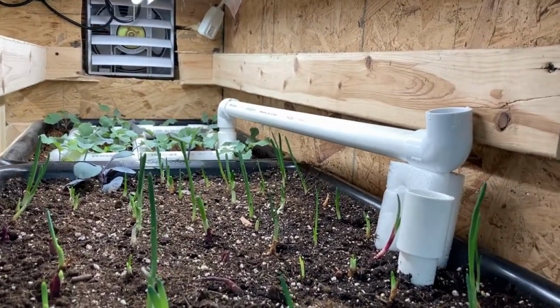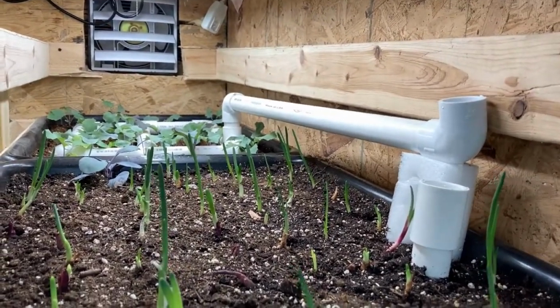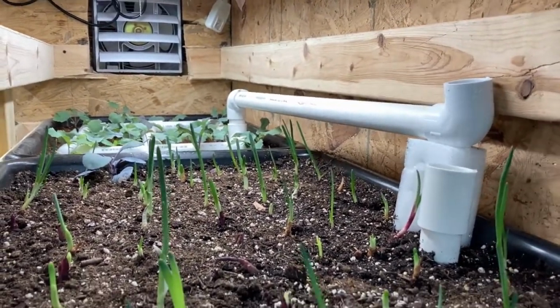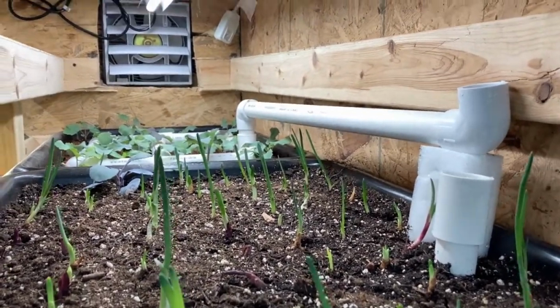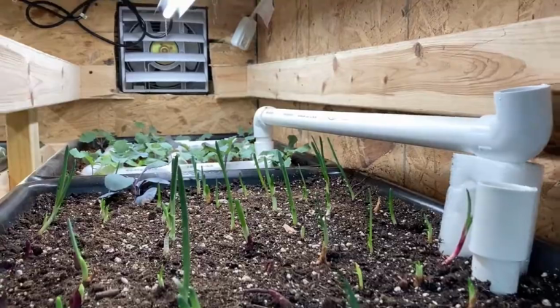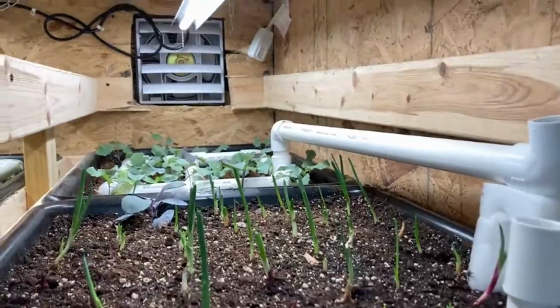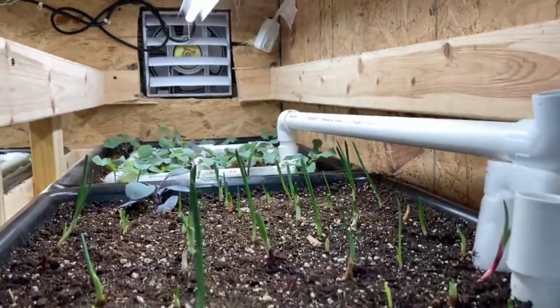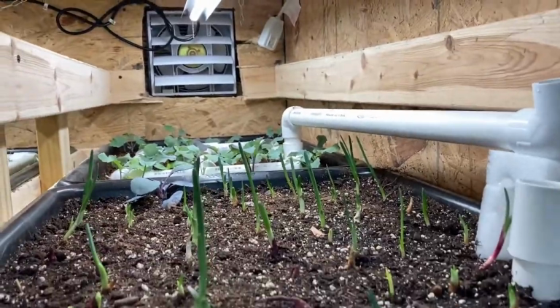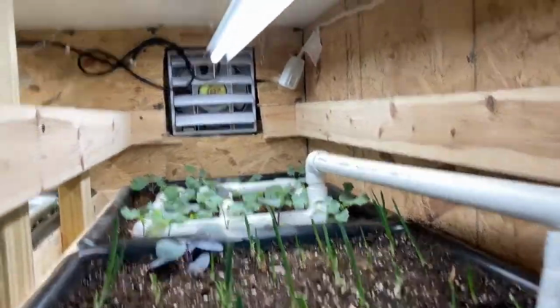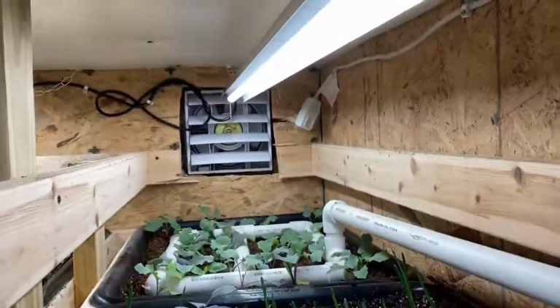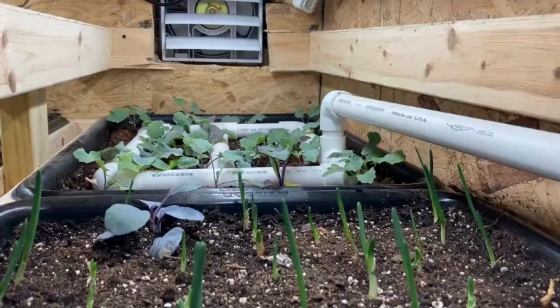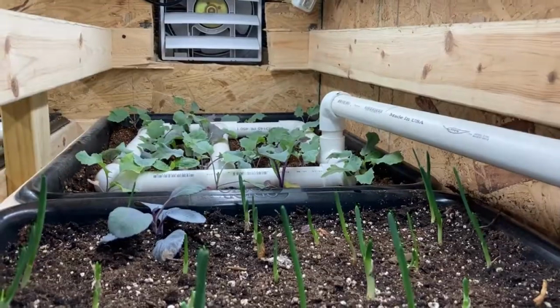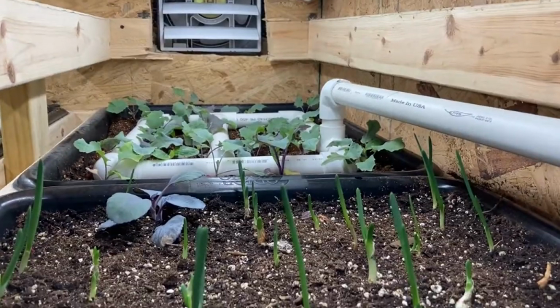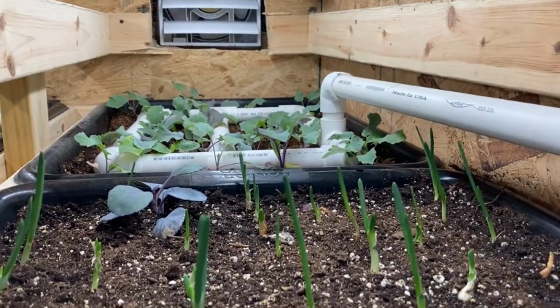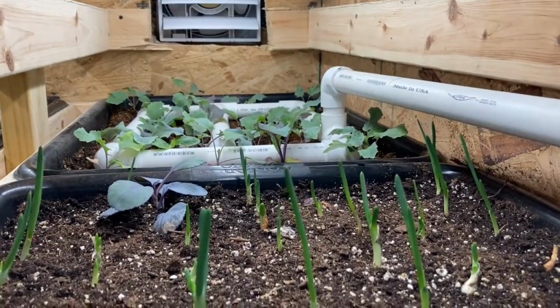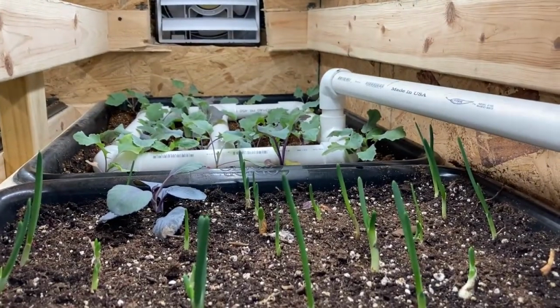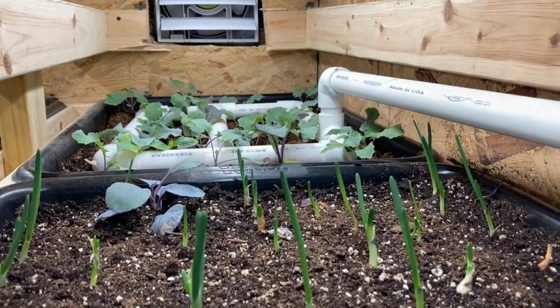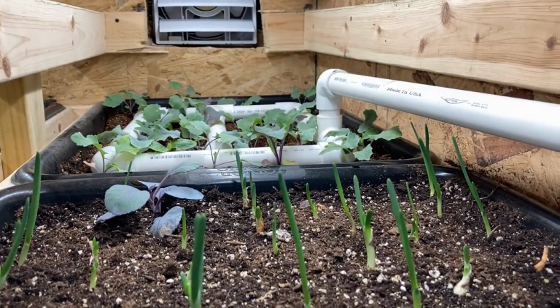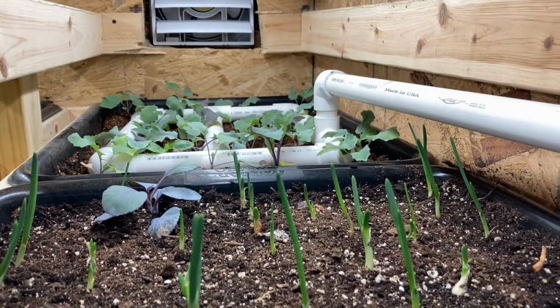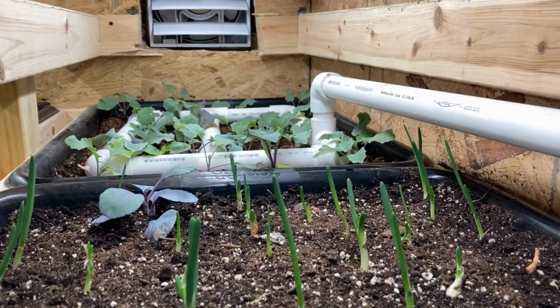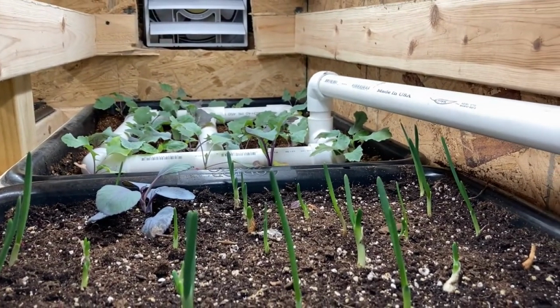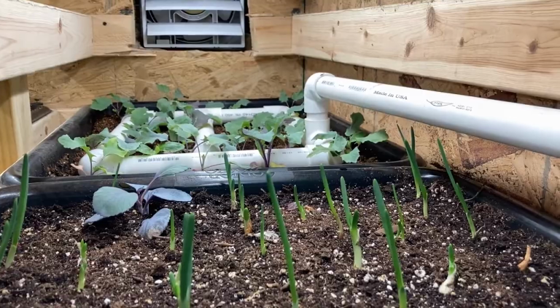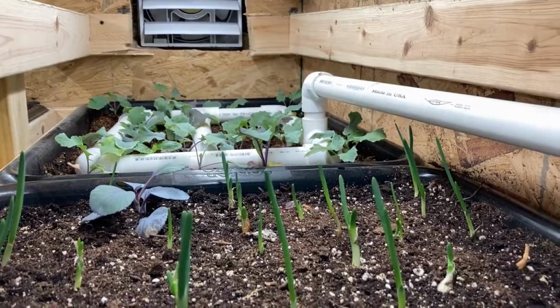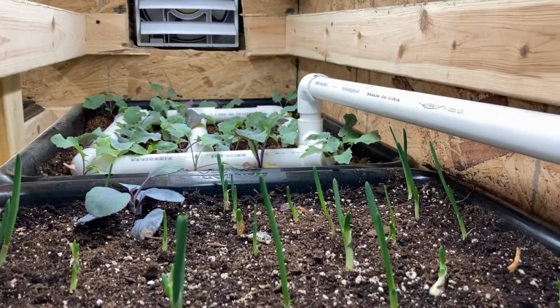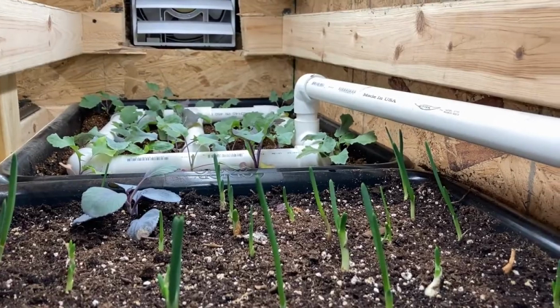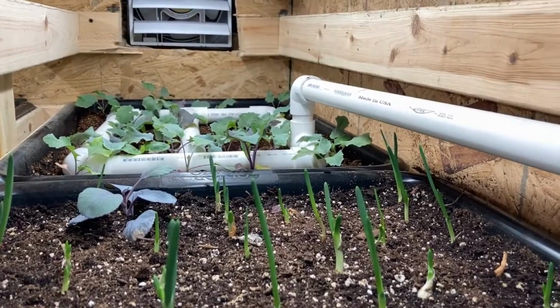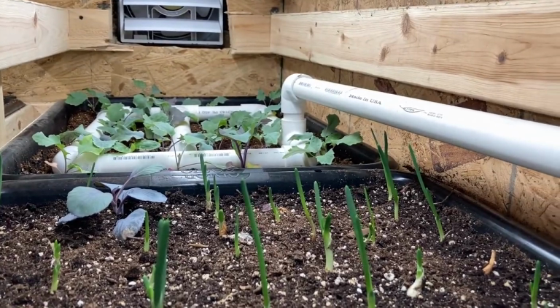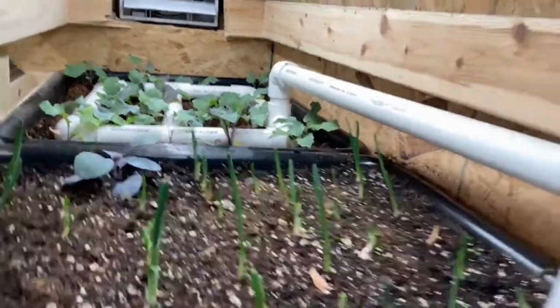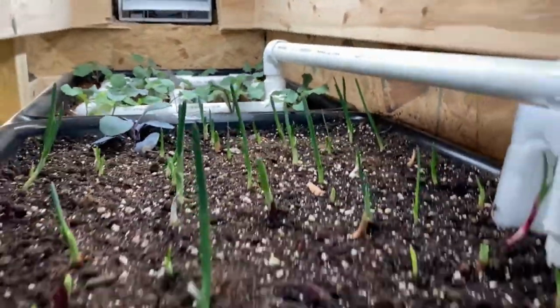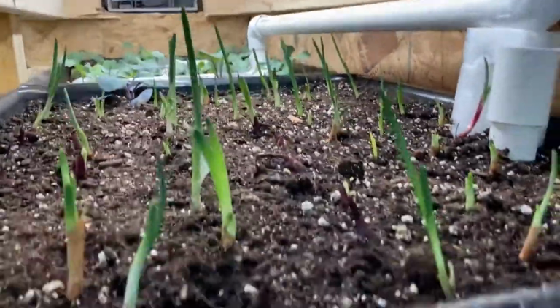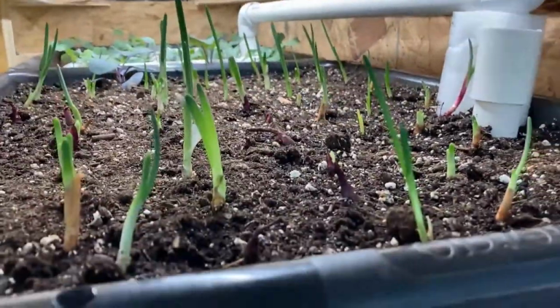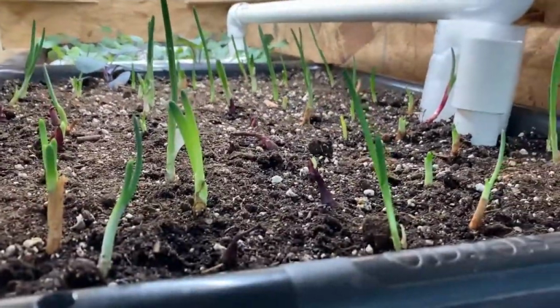I have these bins for my worms, and I thought I could grow stuff right on top of my worm bin. So these onions here — I didn't put a label on them, but they won't even grow in for a couple more days.